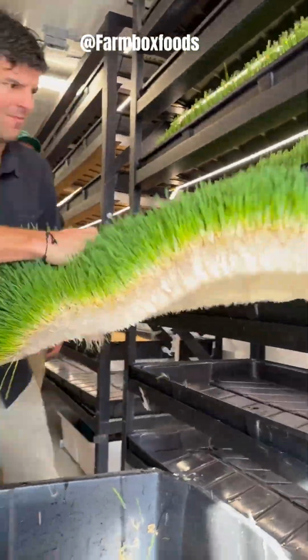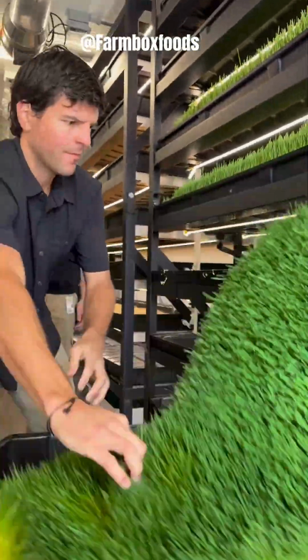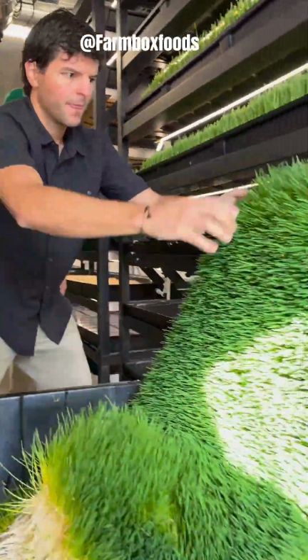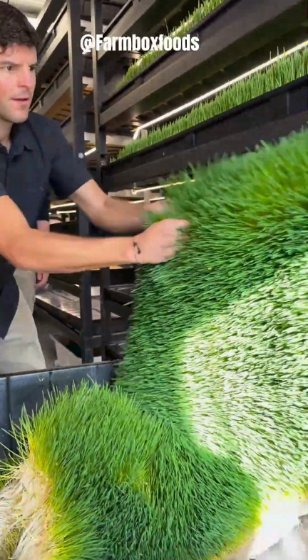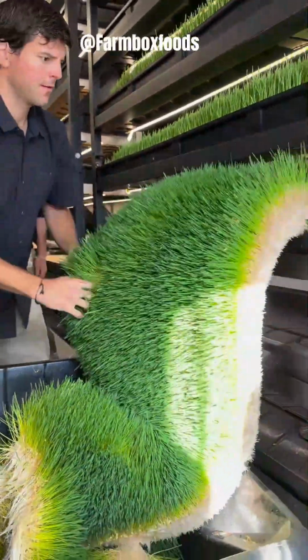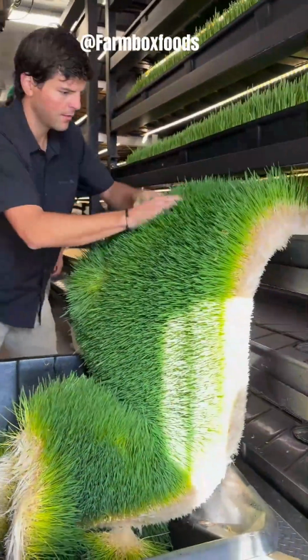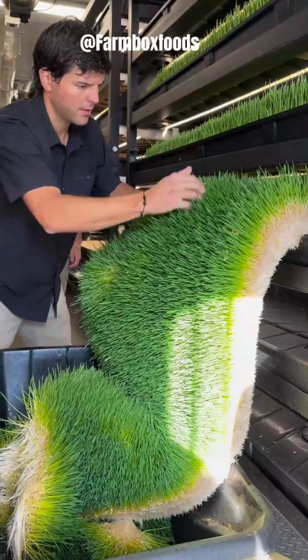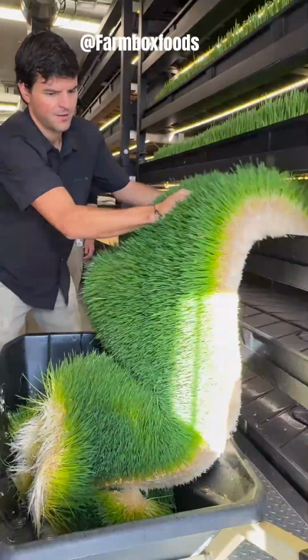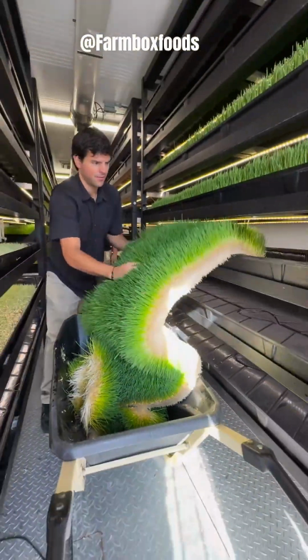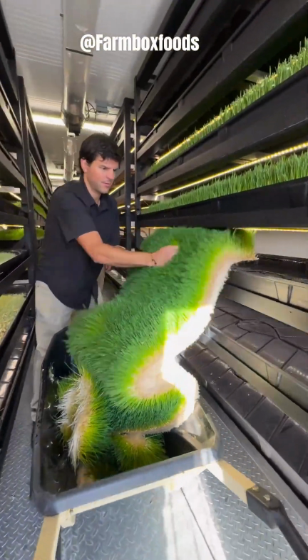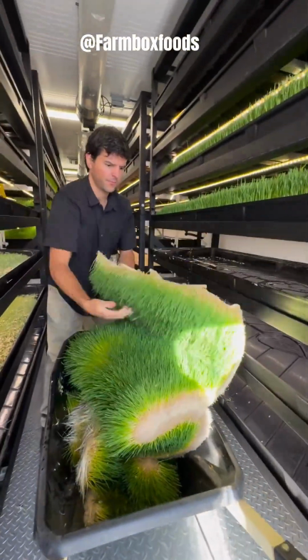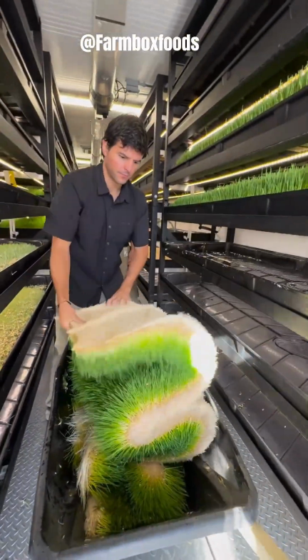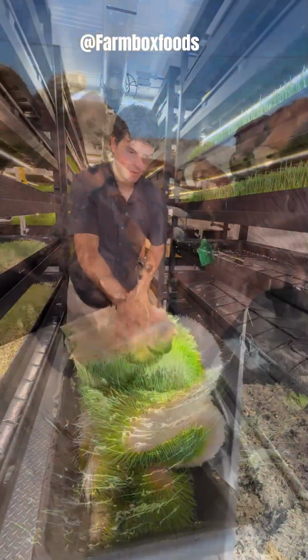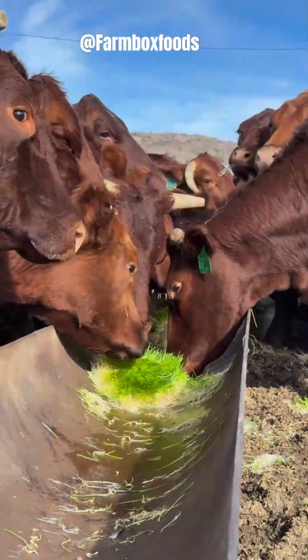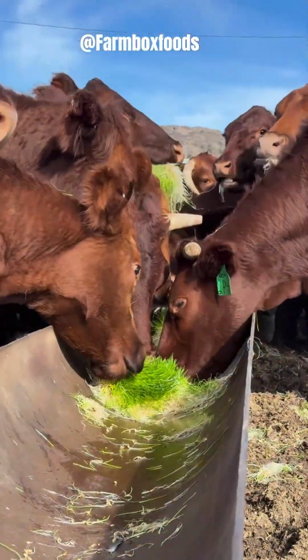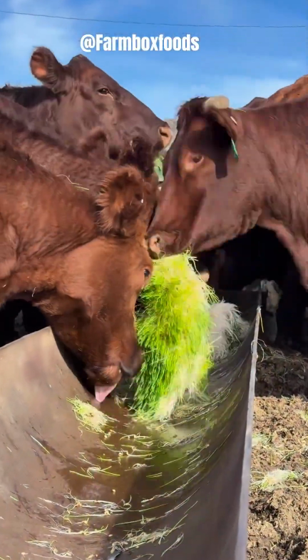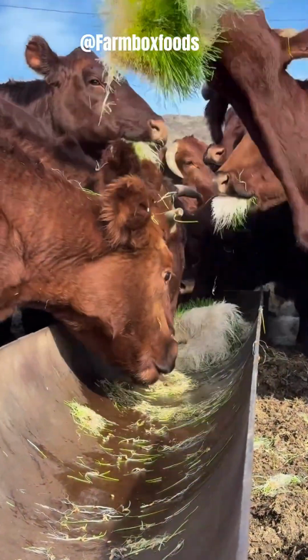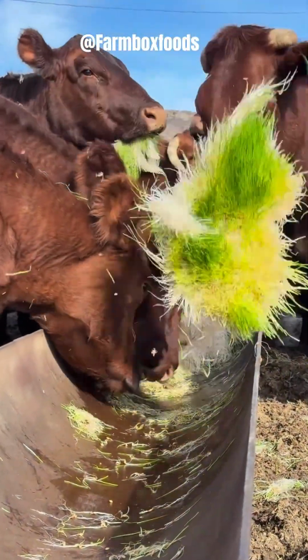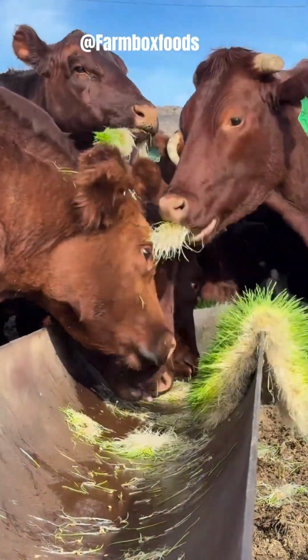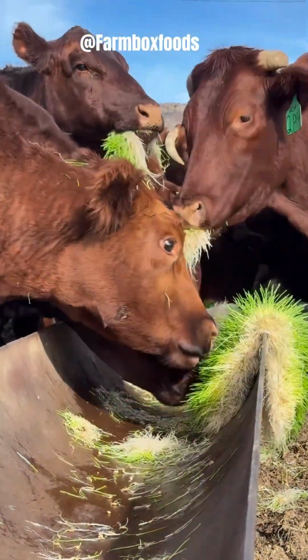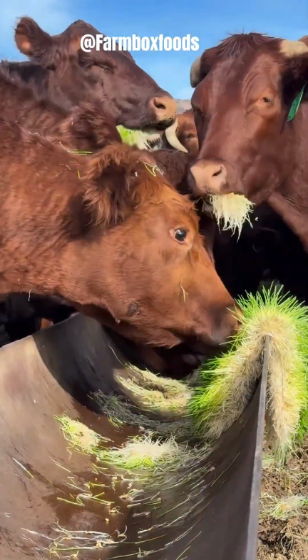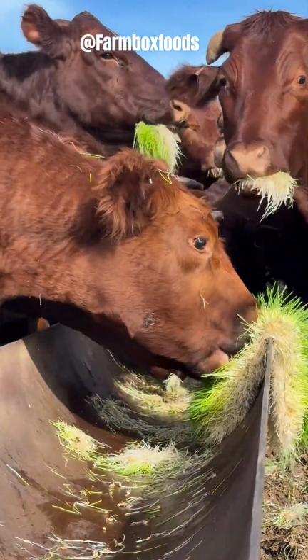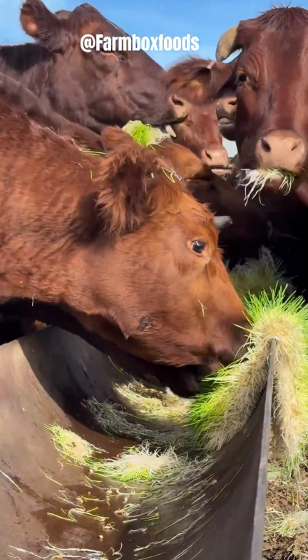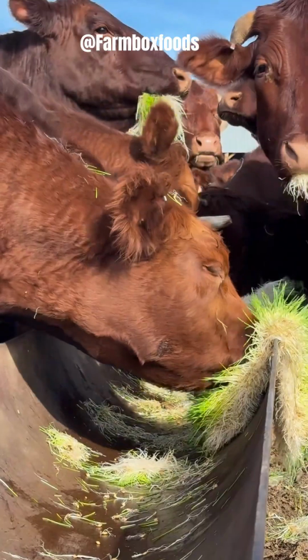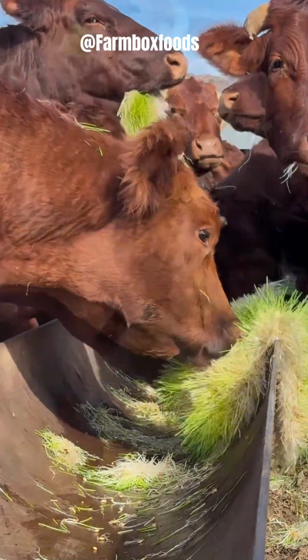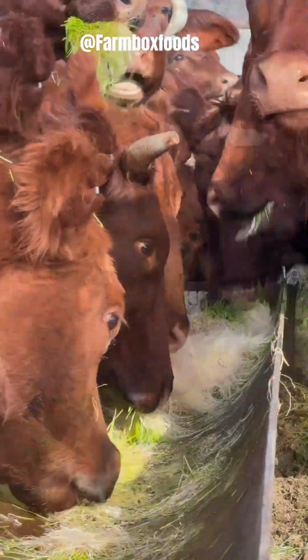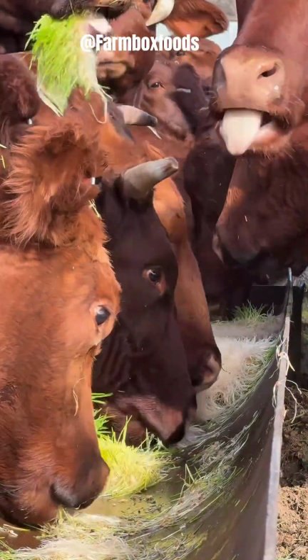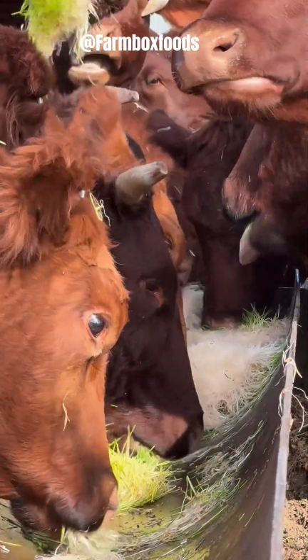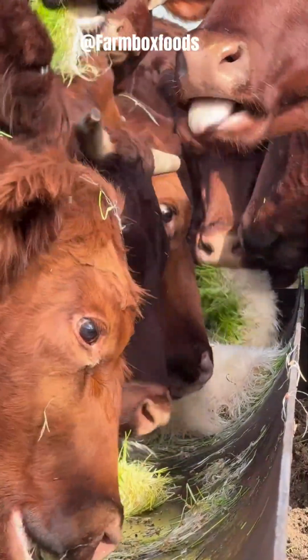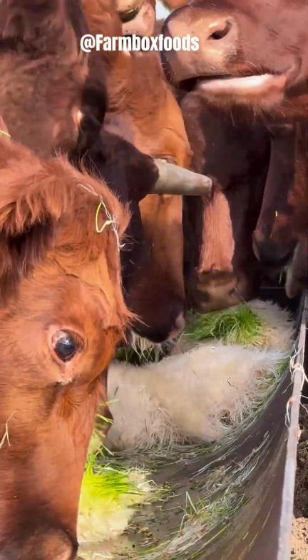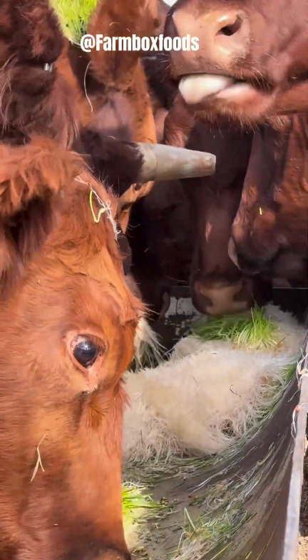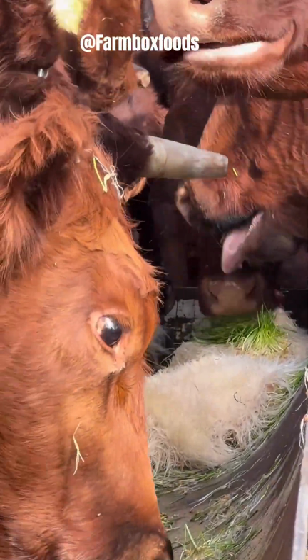Farmbox Foods is a farm in Sedalia, Colorado that designs and builds automated, controlled climate container farms that can operate year-round anywhere in the world. Their shipping container-based farms are intended to eliminate food insecurity.